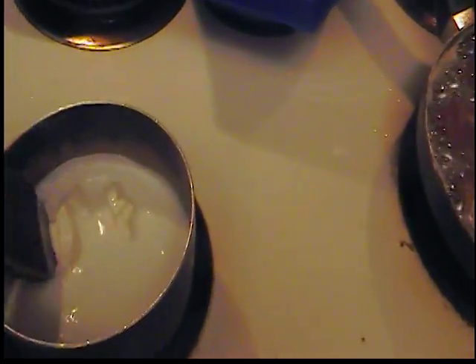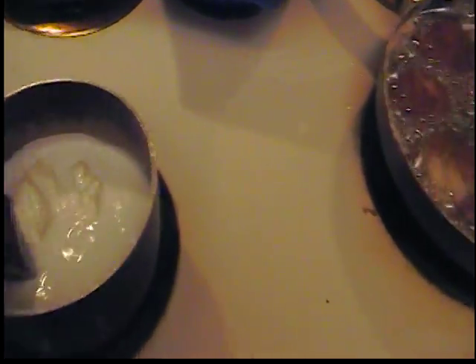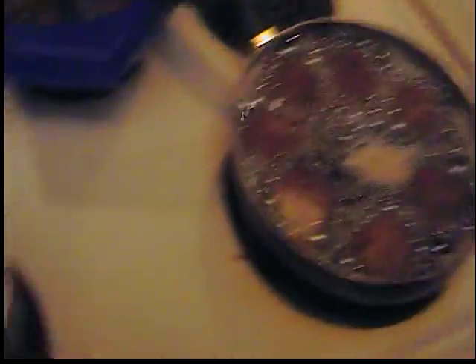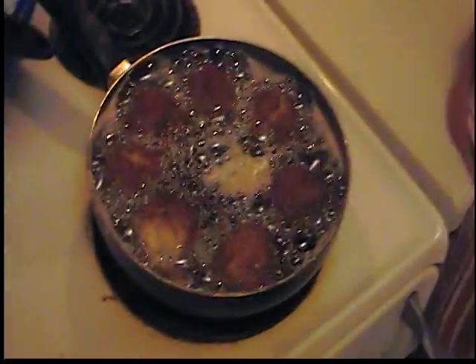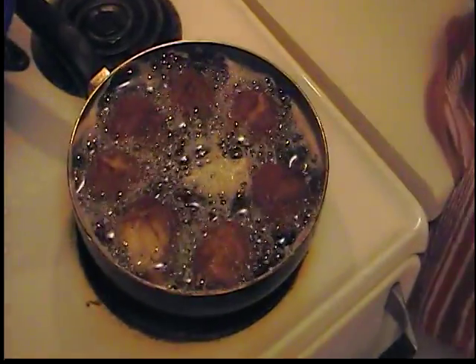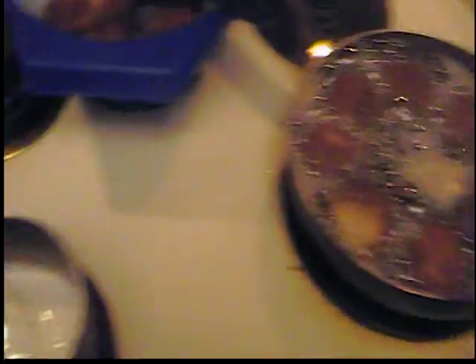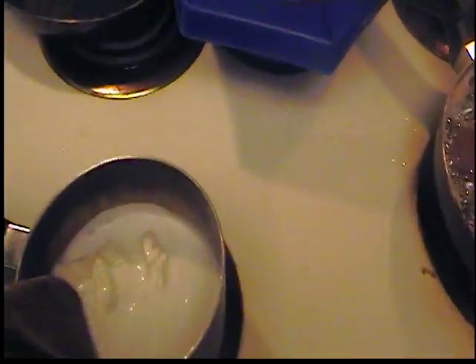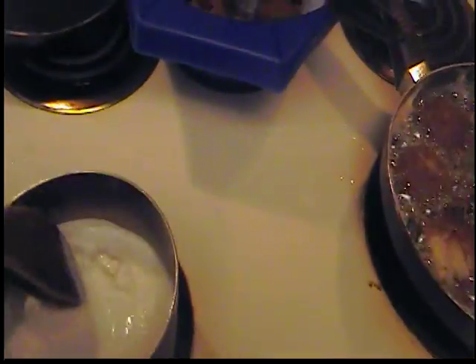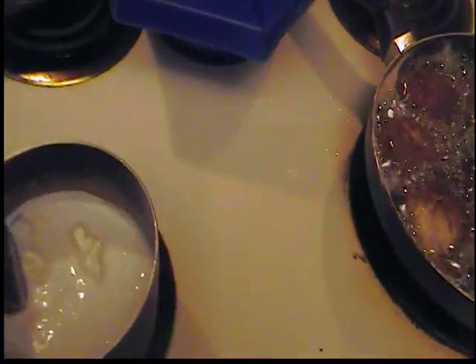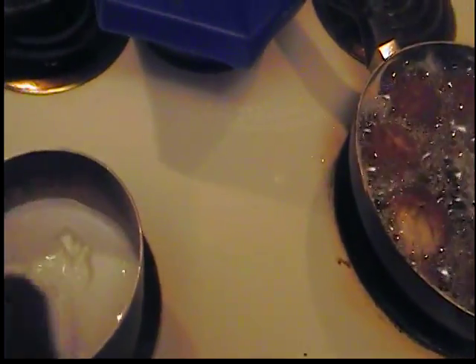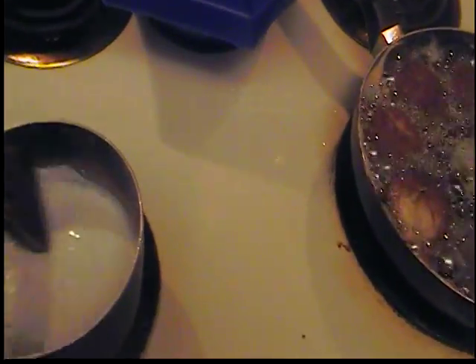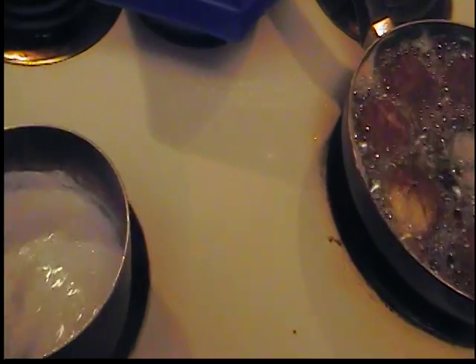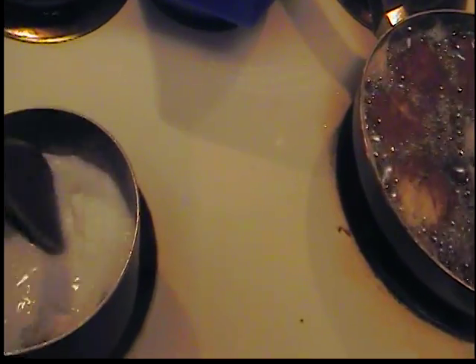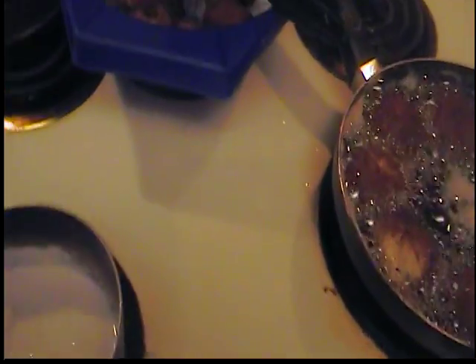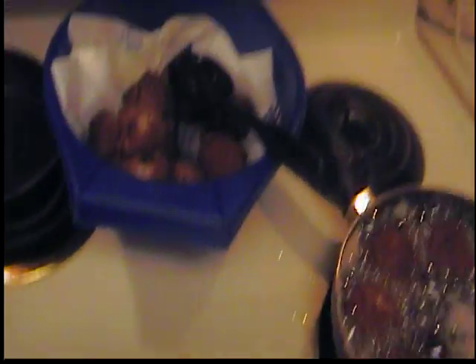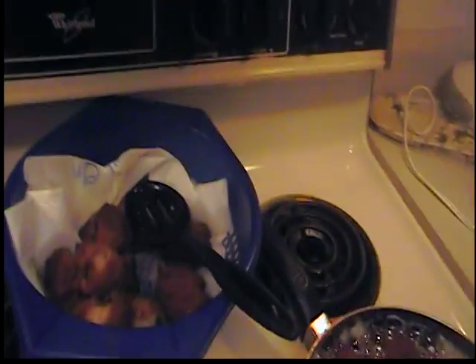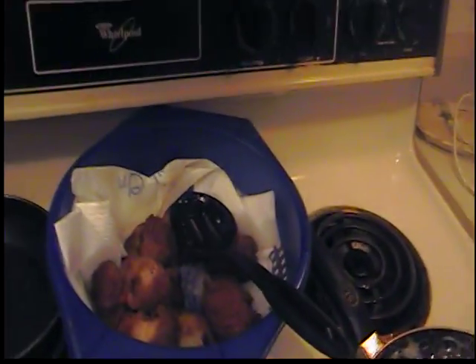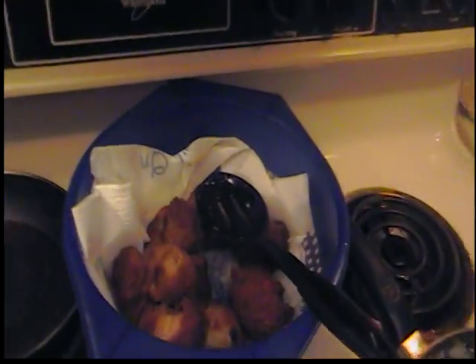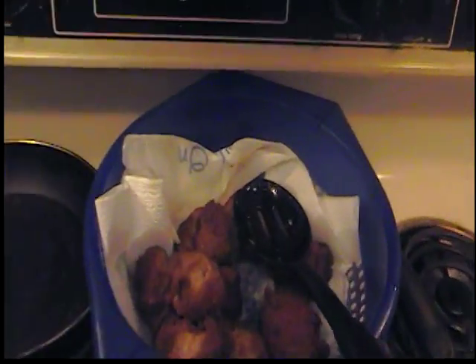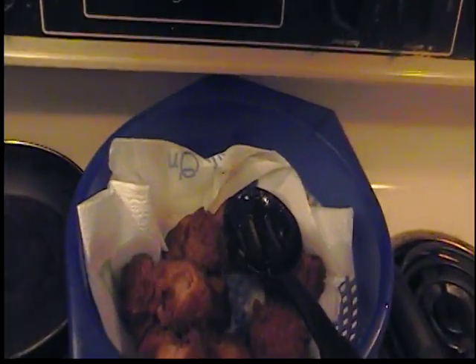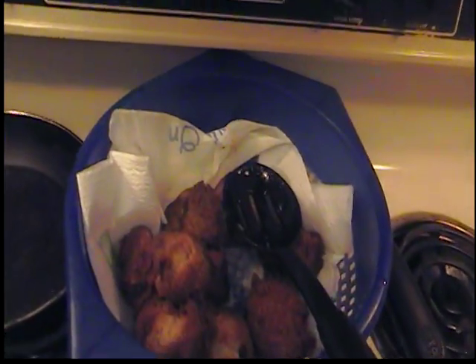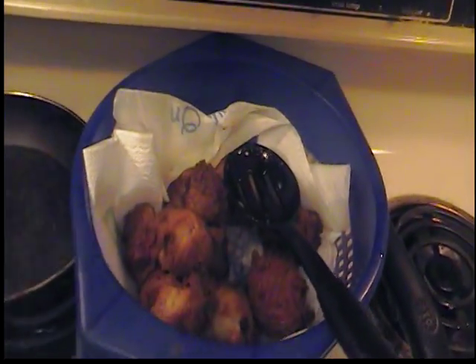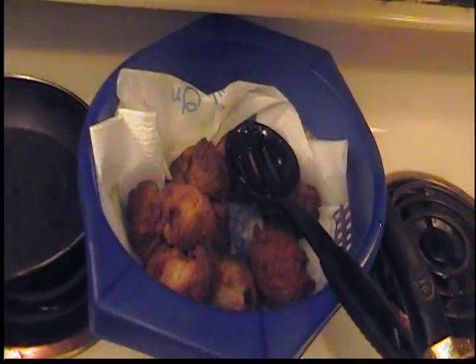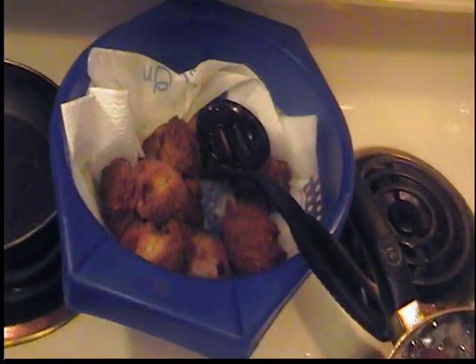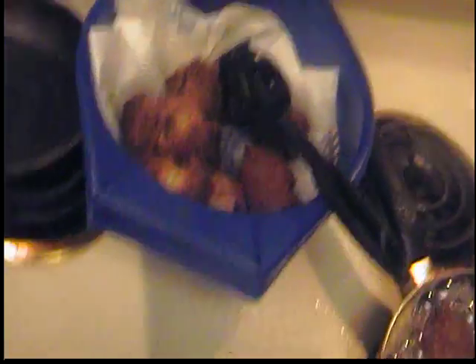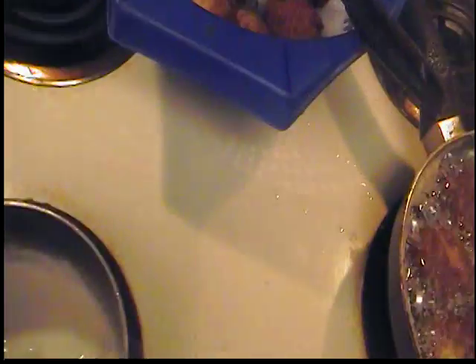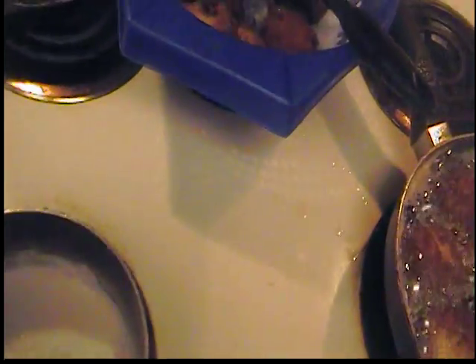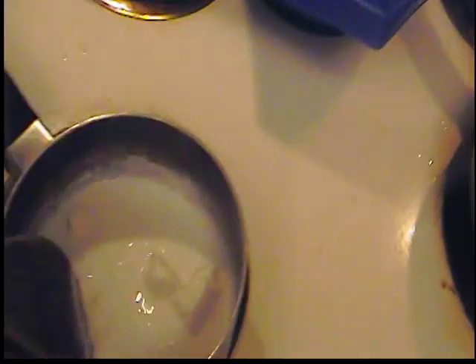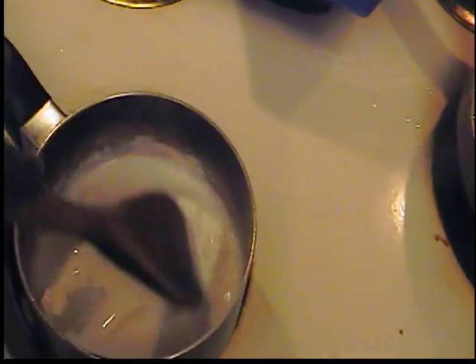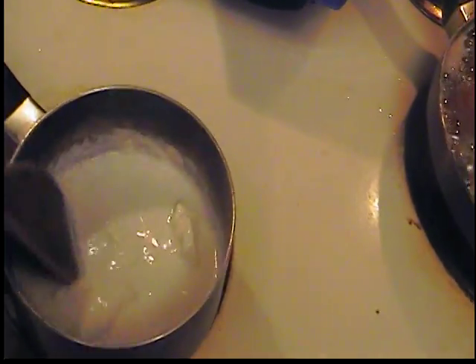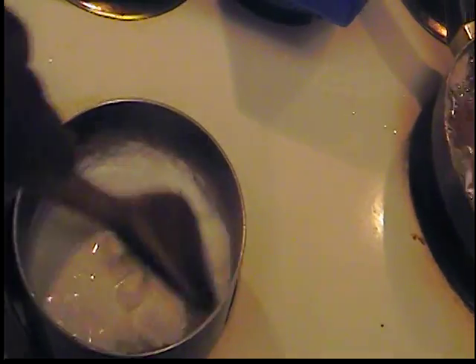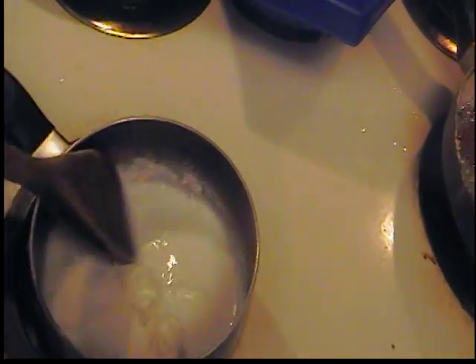Take a look at those frying up real nicely — look at those doughnuts! Oh my gosh, look at the raisins peeking out. While my cream cheese melts, I'm gonna tell you a little story.